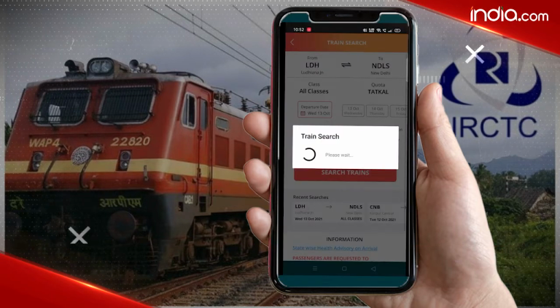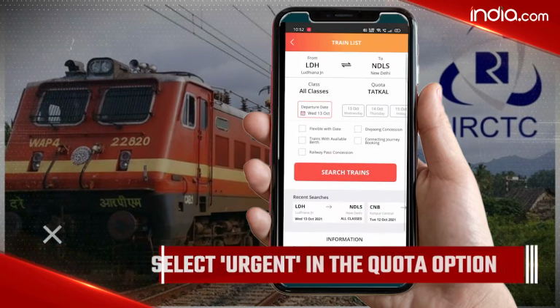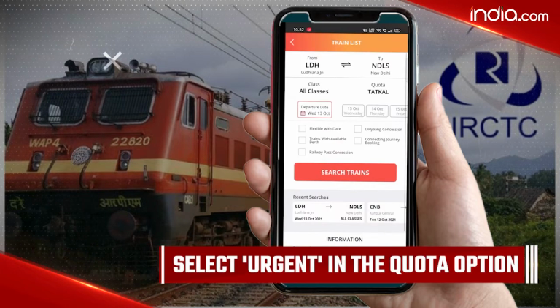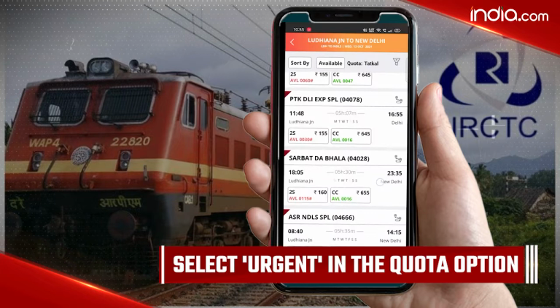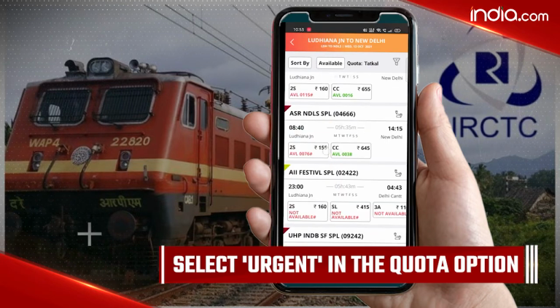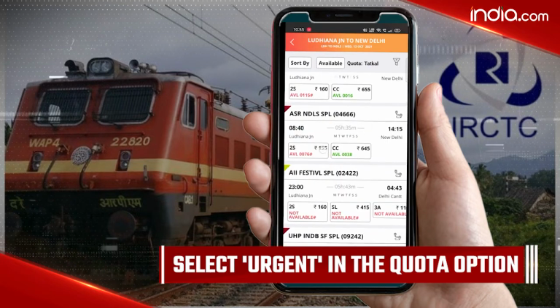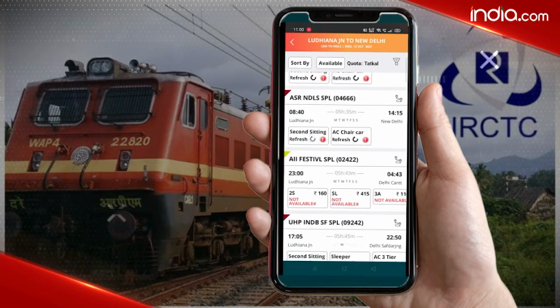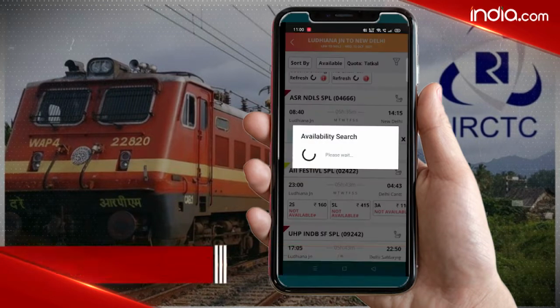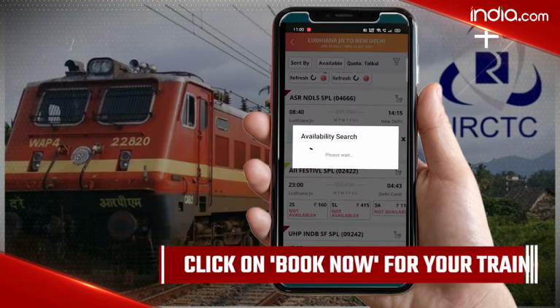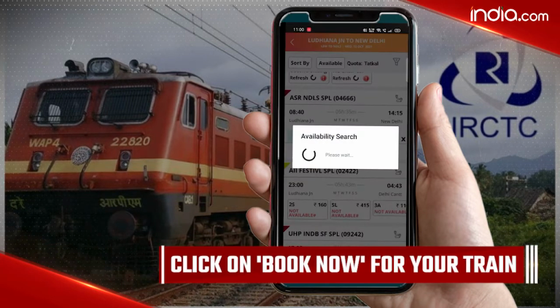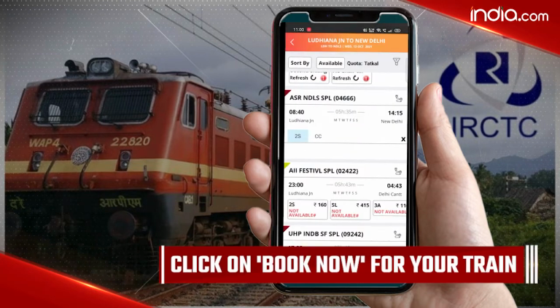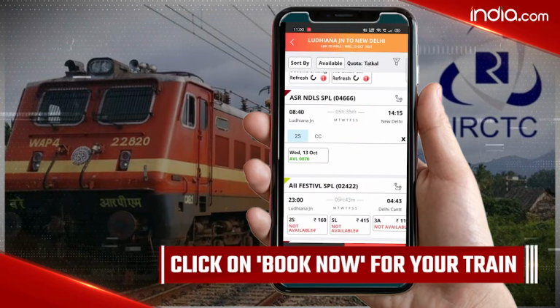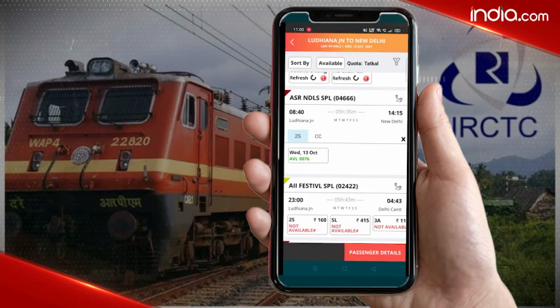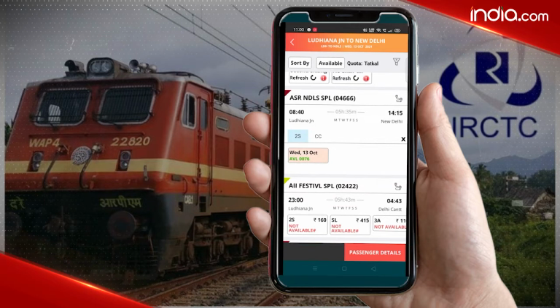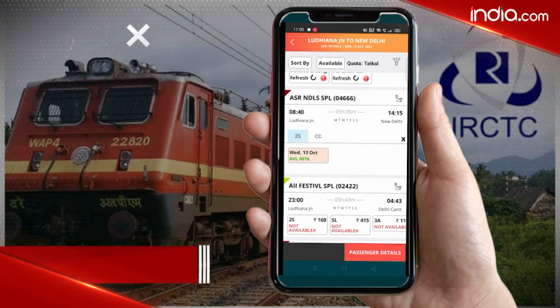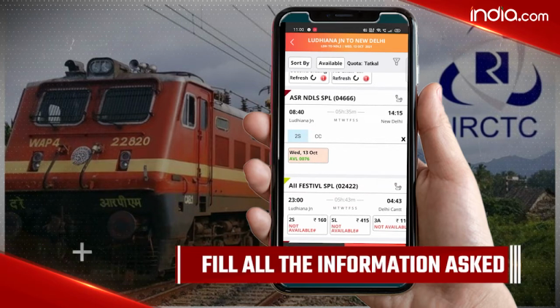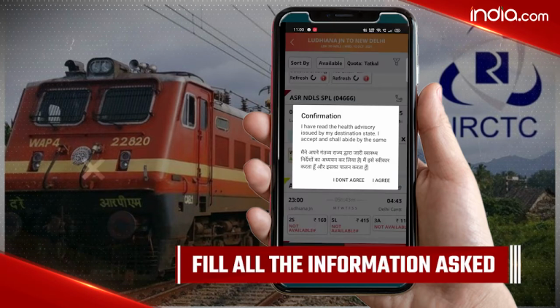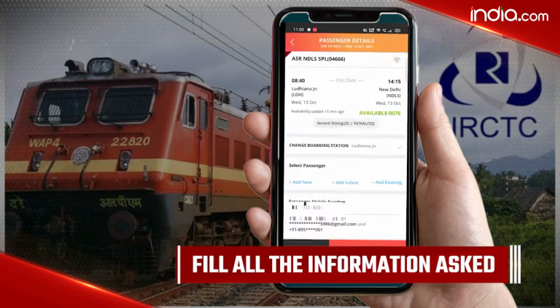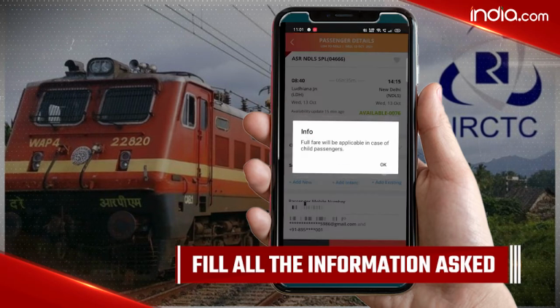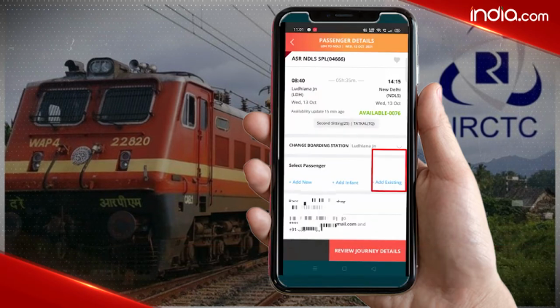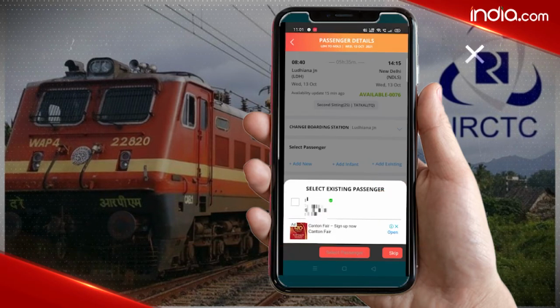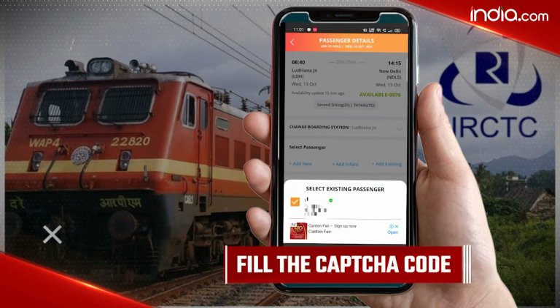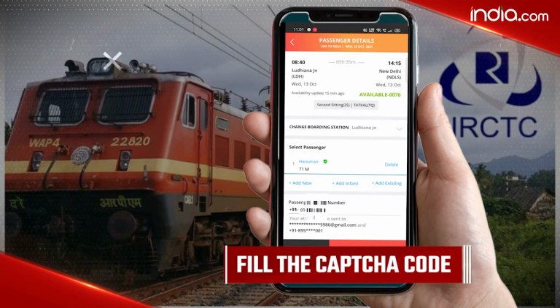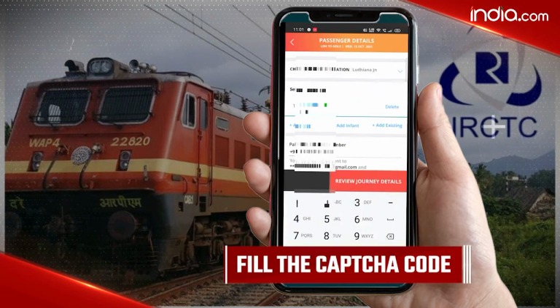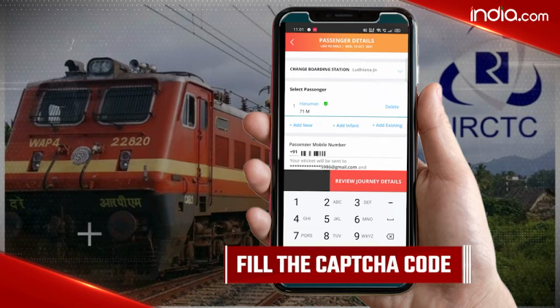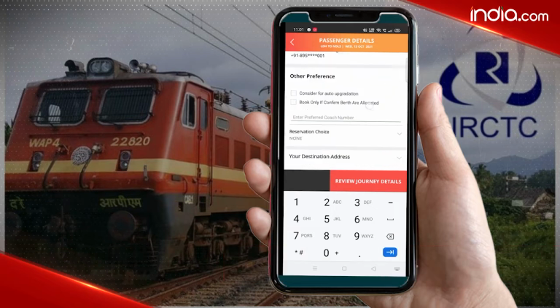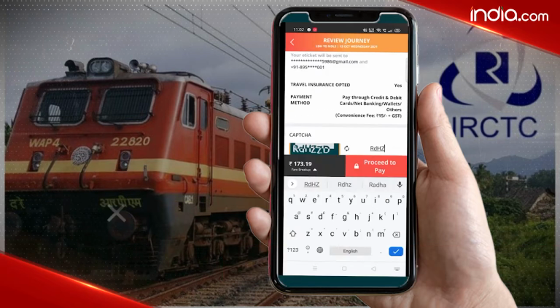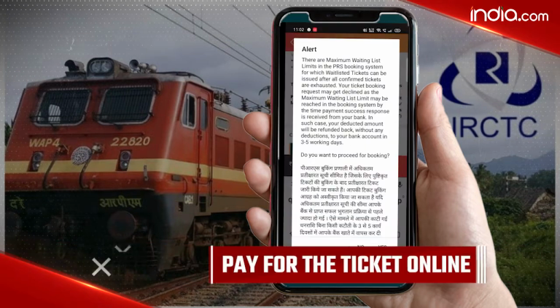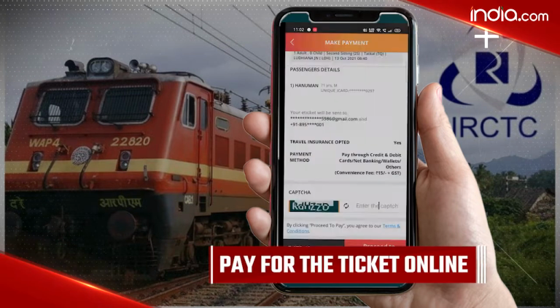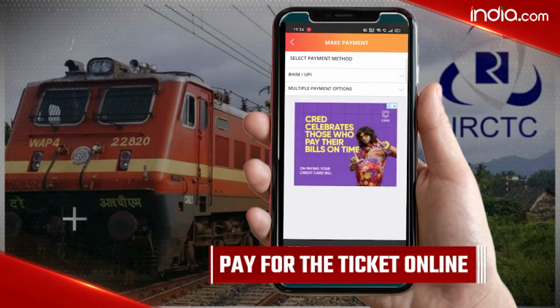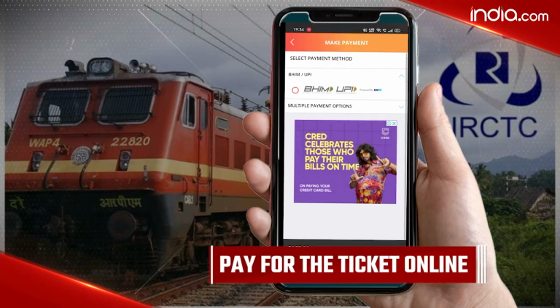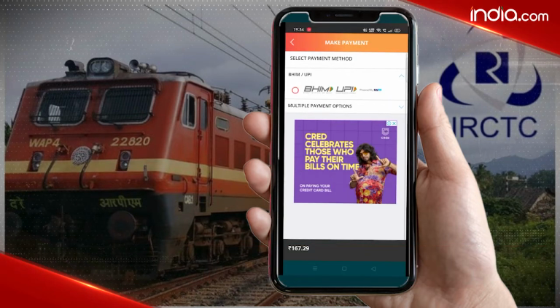Then select urgent in the quota option. Click on book now for your train. Then fill all the information asked, like name, age, gender, and seat preferences. Now fill the captcha code and pay for the ticket online. Your ticket will be booked.